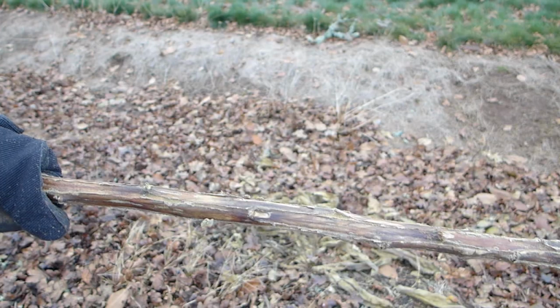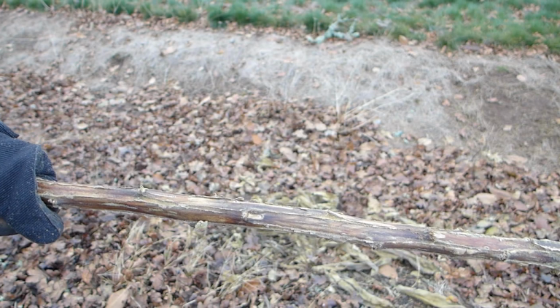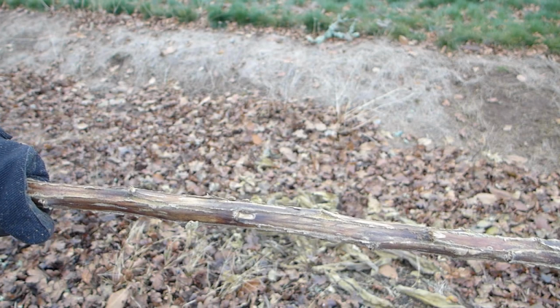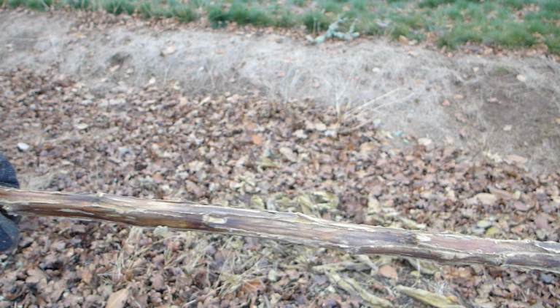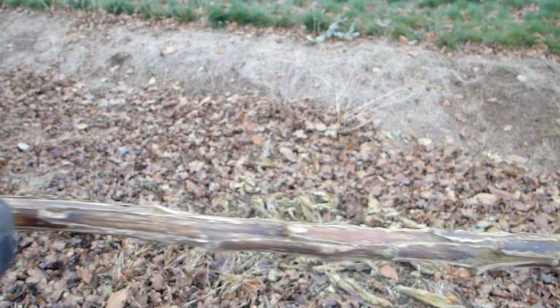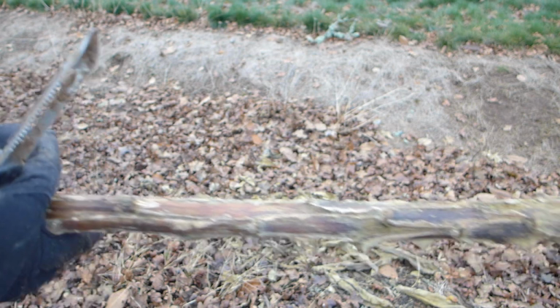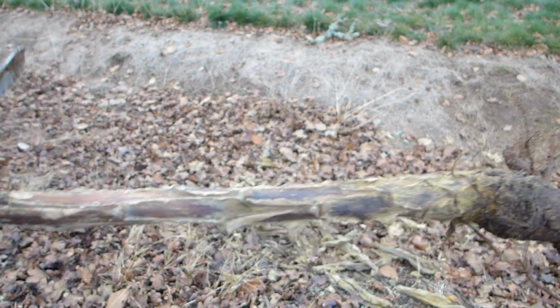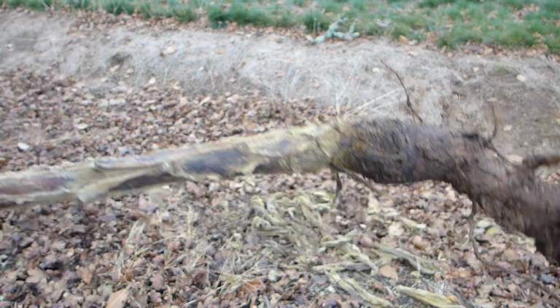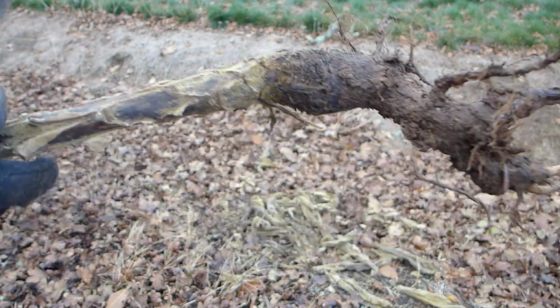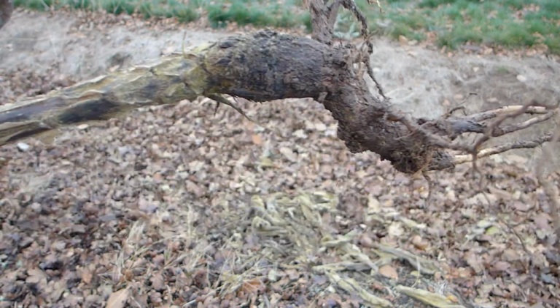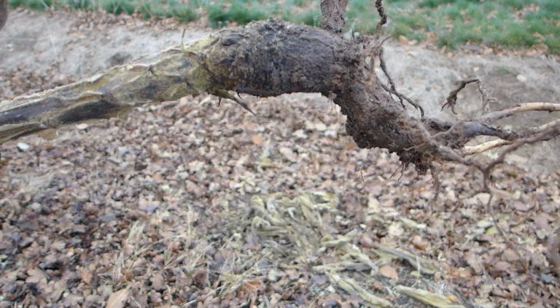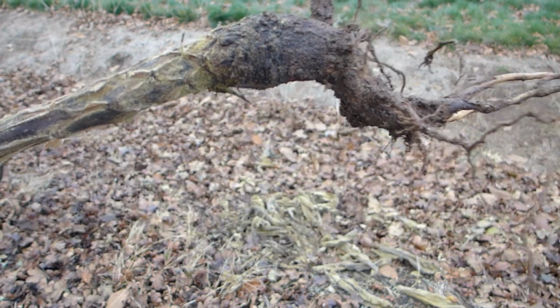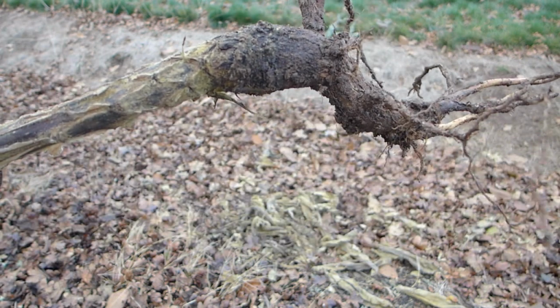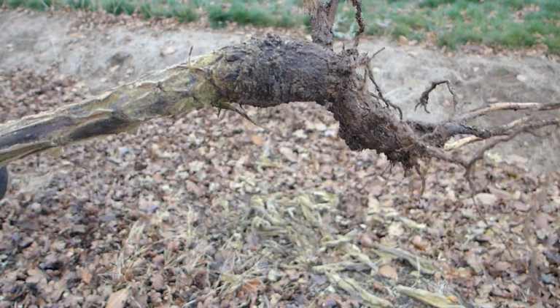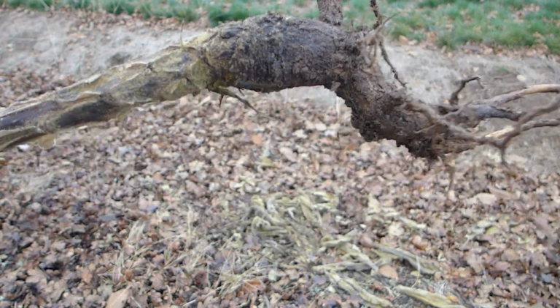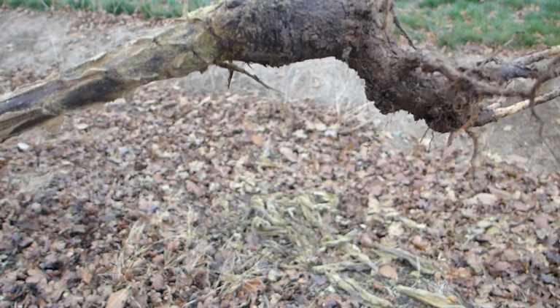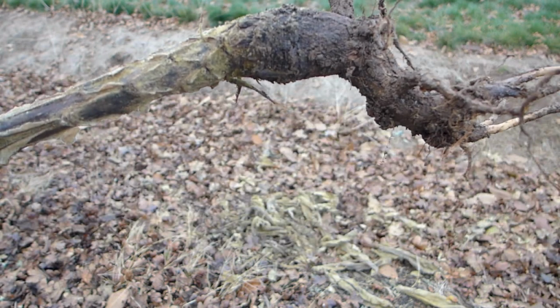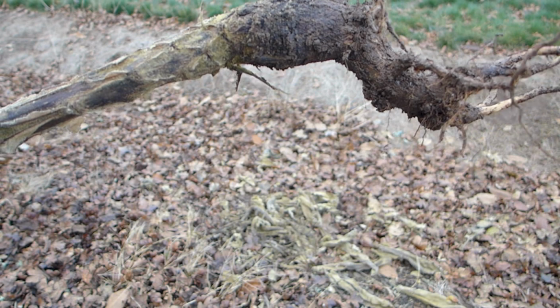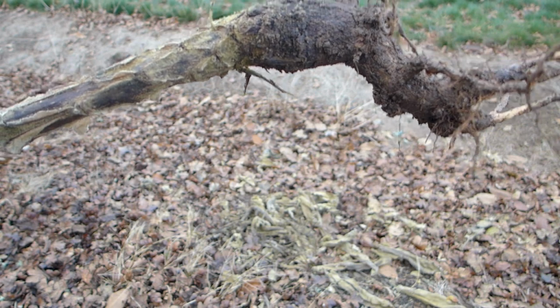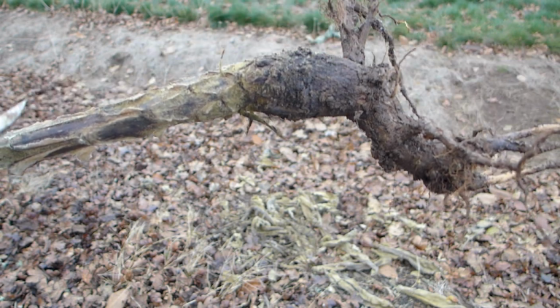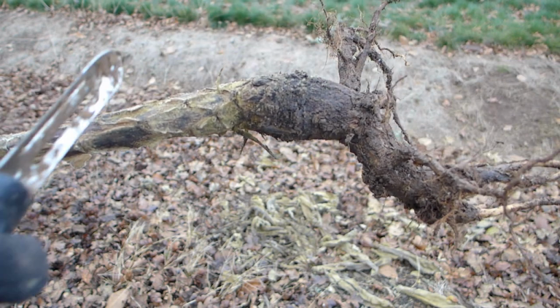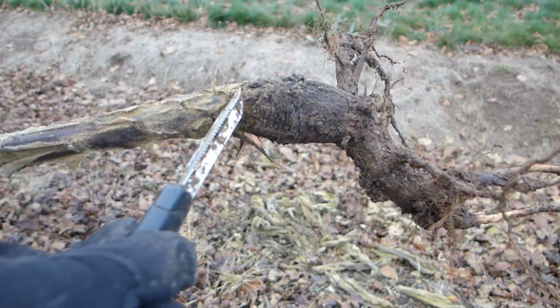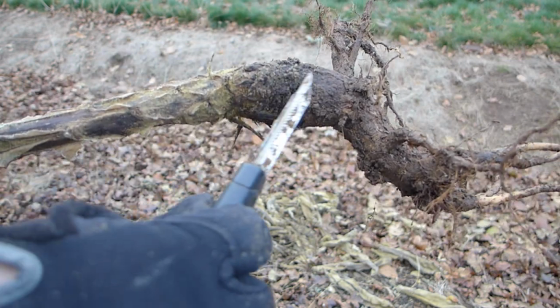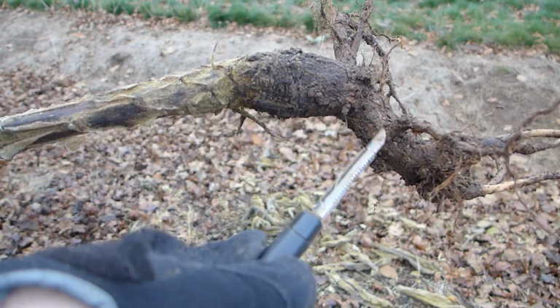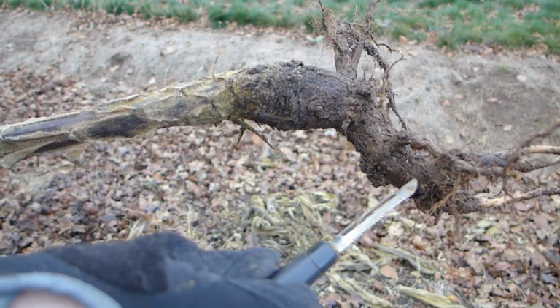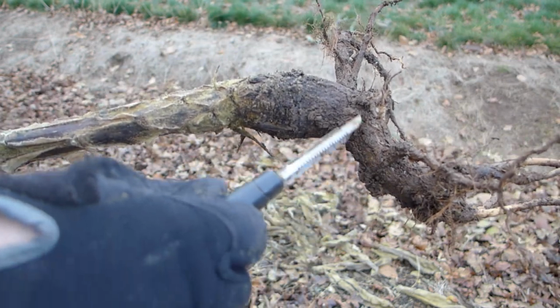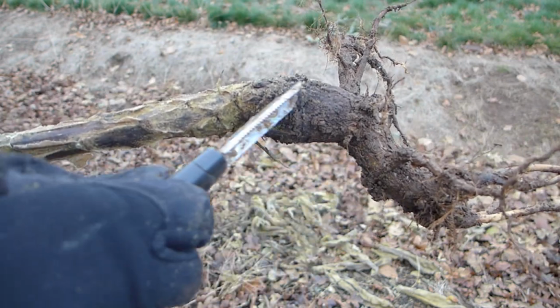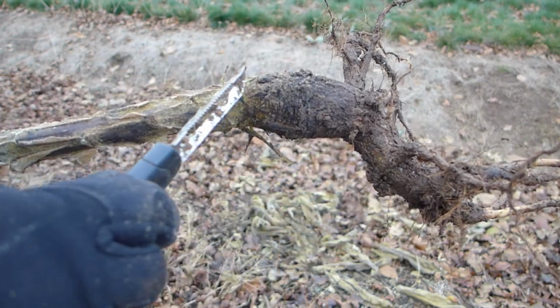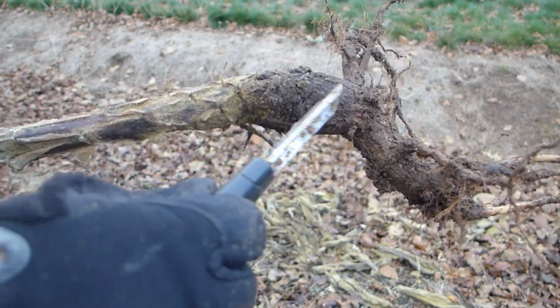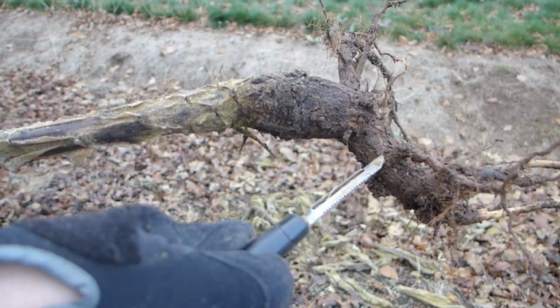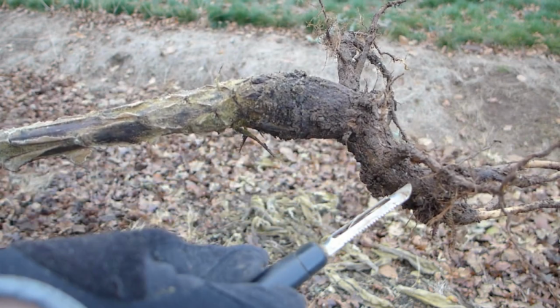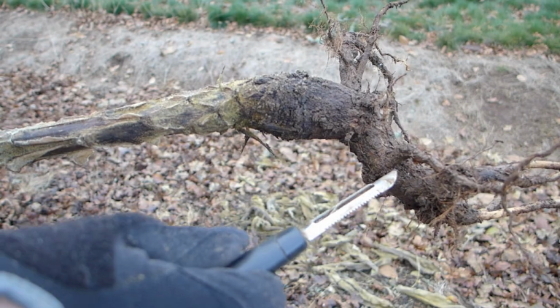The next step is to look at the root of the mullein plant and decide what shape of a cane head we want. This one has got a nice curve to it, so we might just use that natural shape.